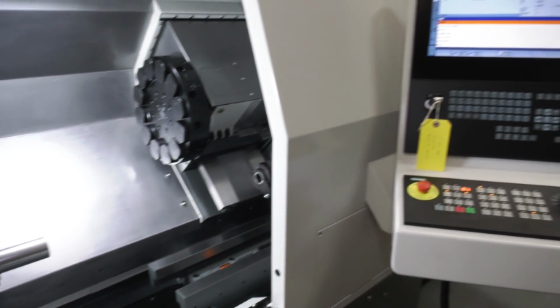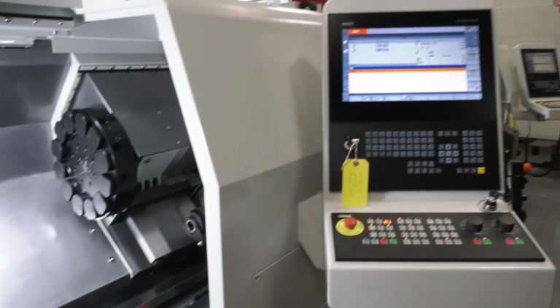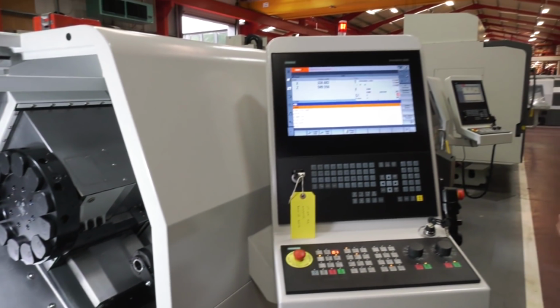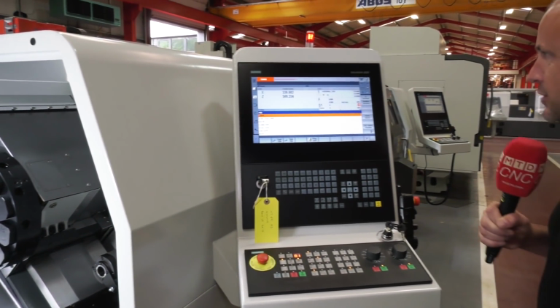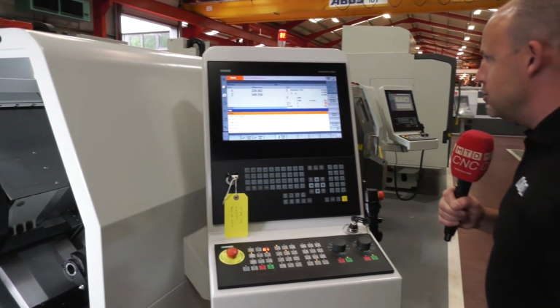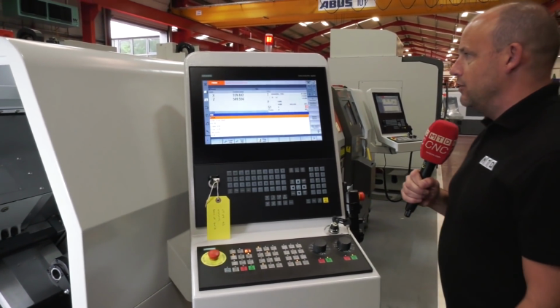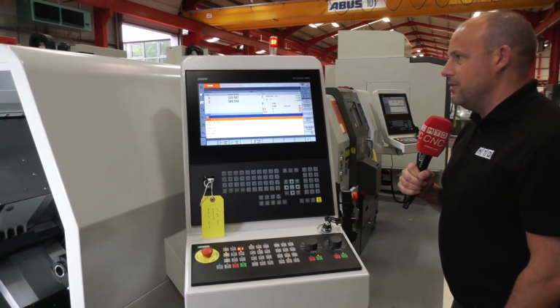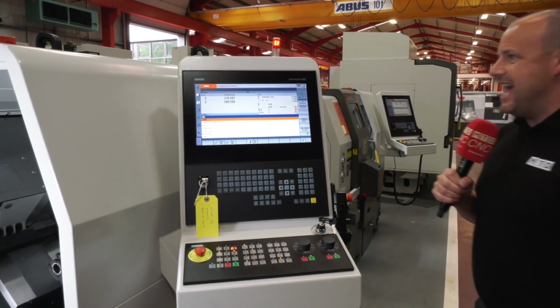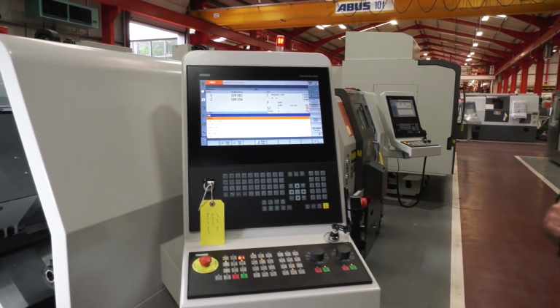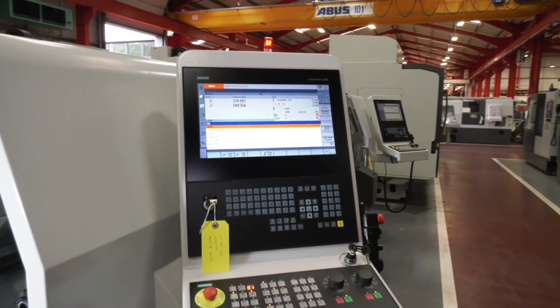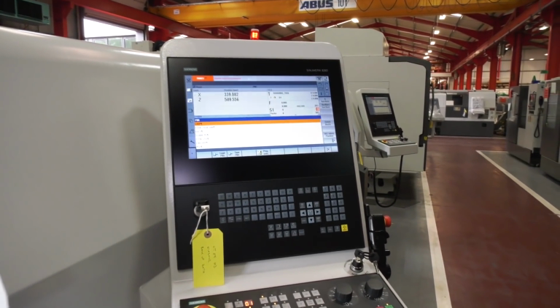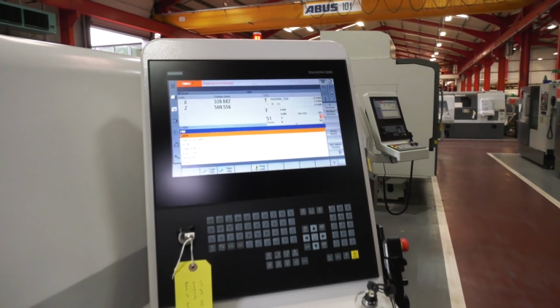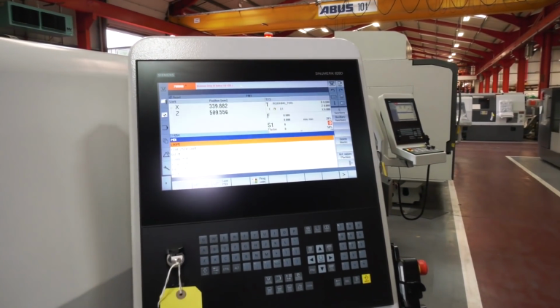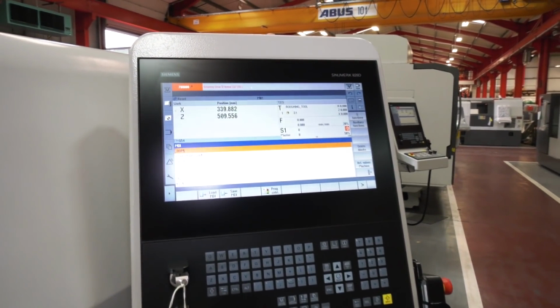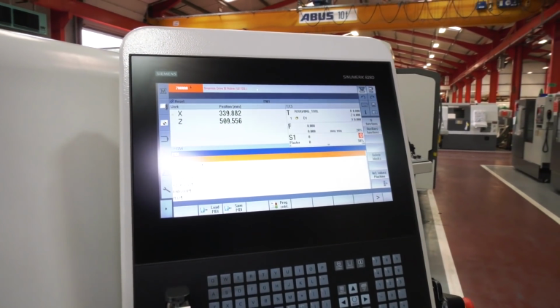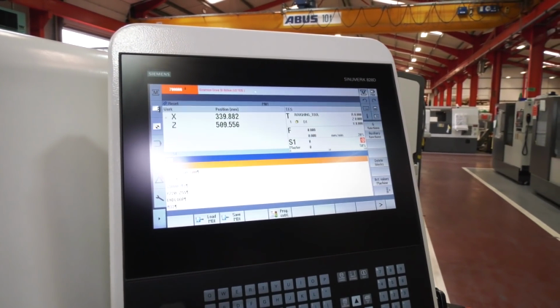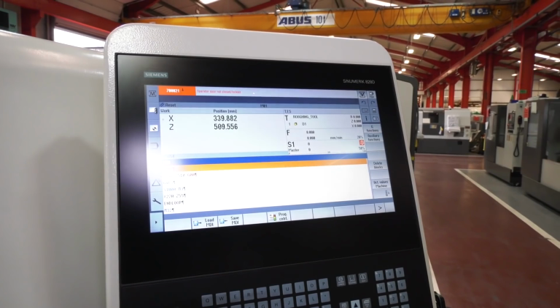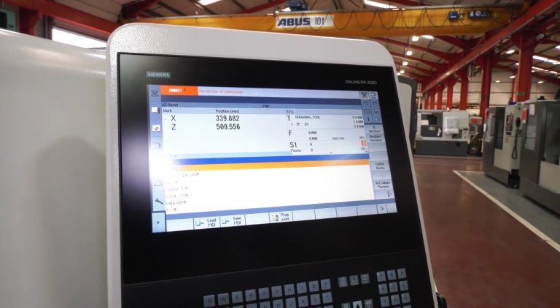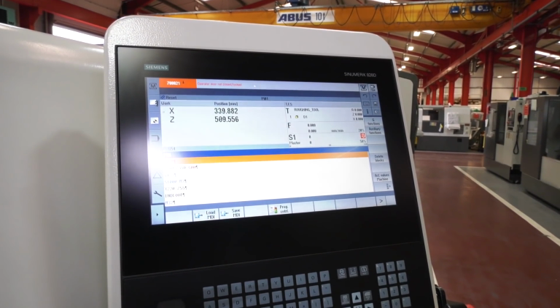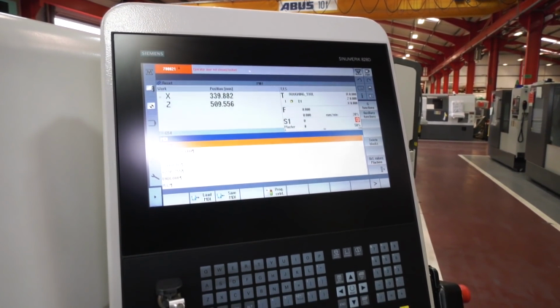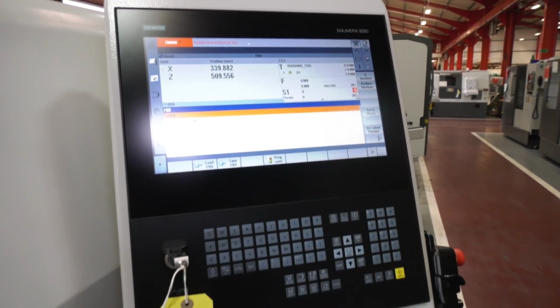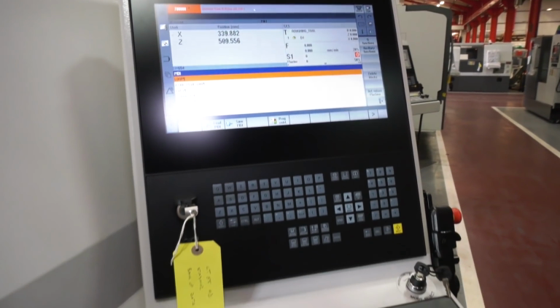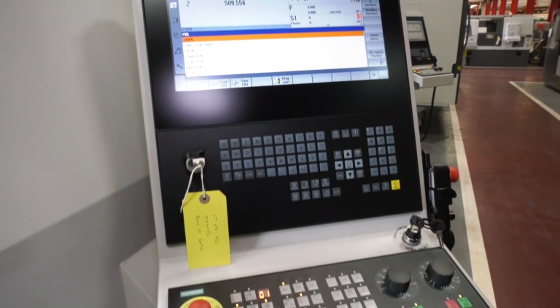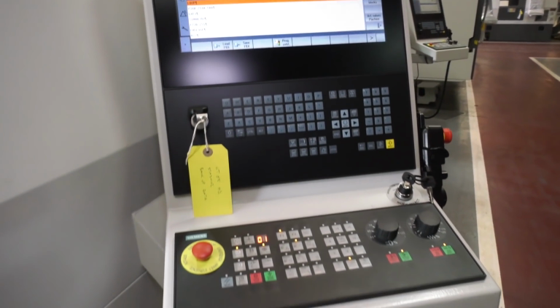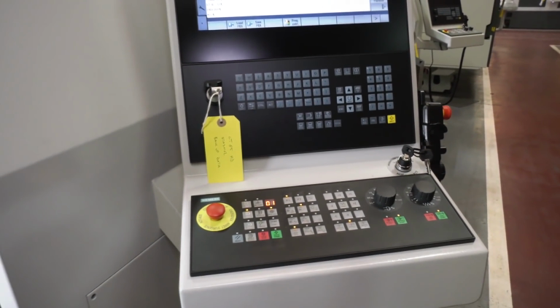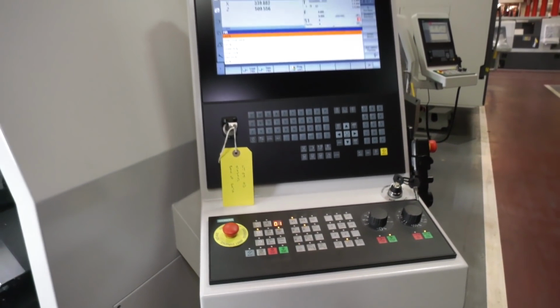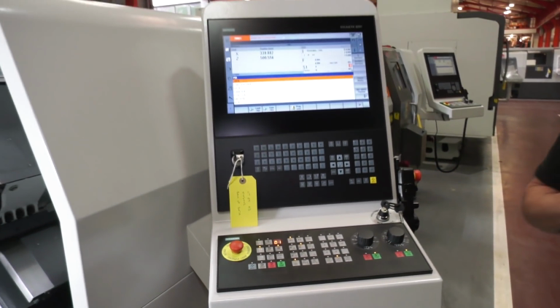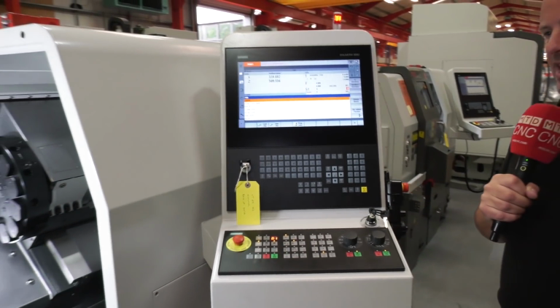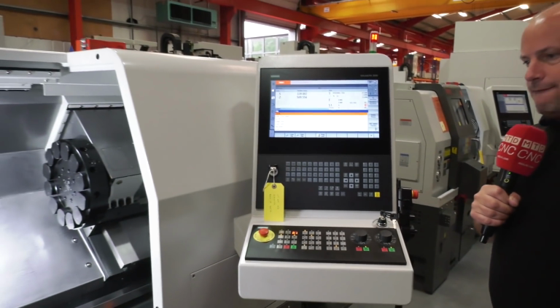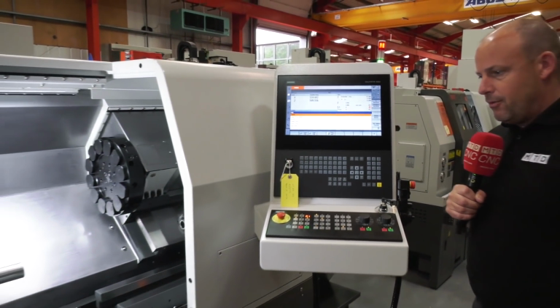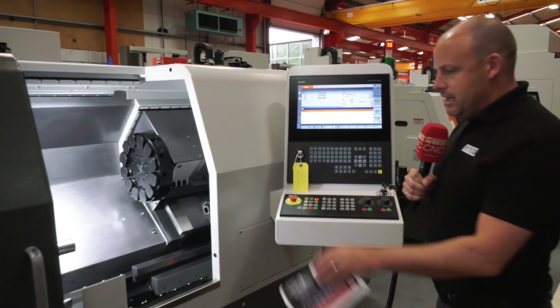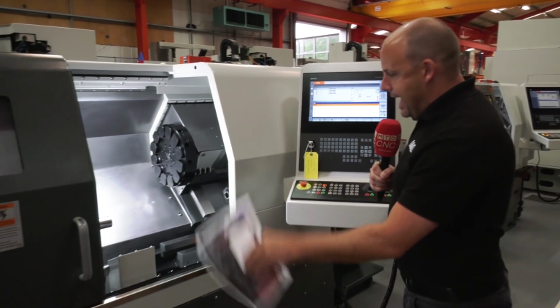This machine comes with a beautiful Siemens touchscreen control — the 828D. Machine tool providers these days are really going towards touchscreen technology, which makes it so much easier for the operator.